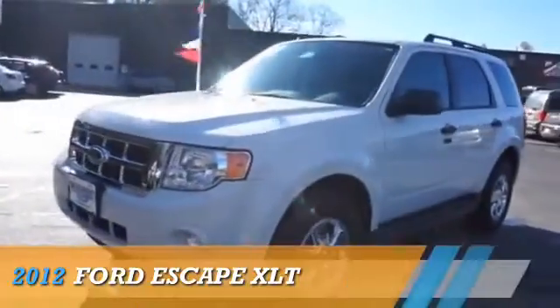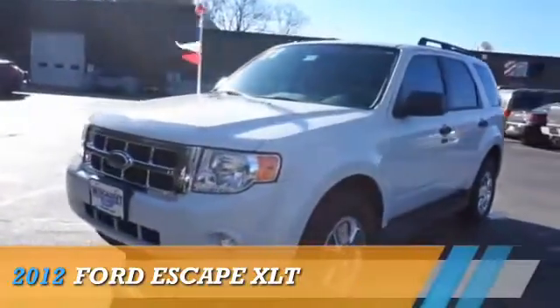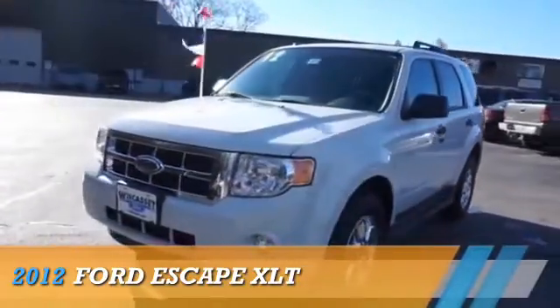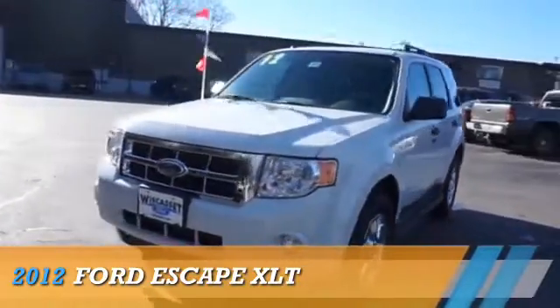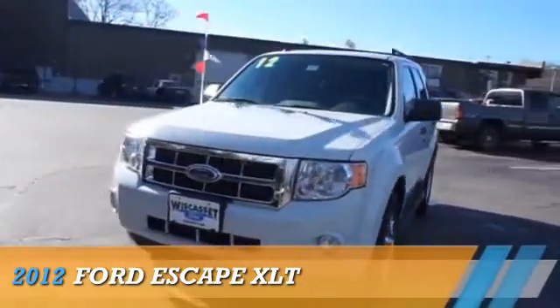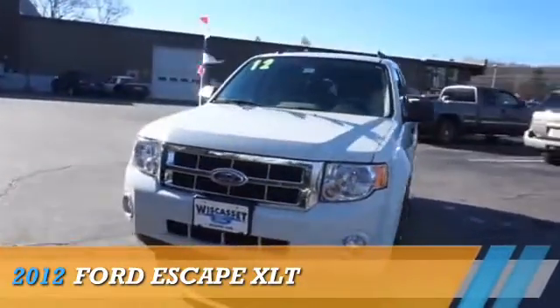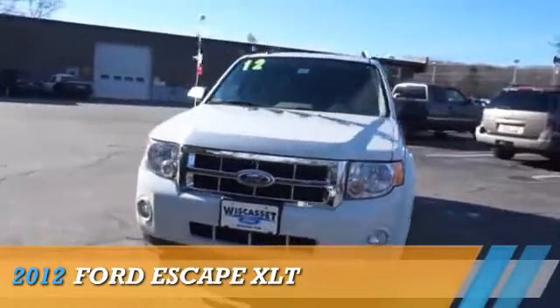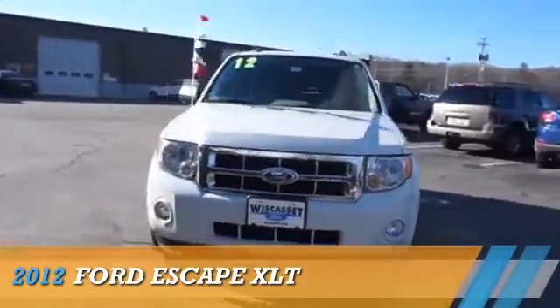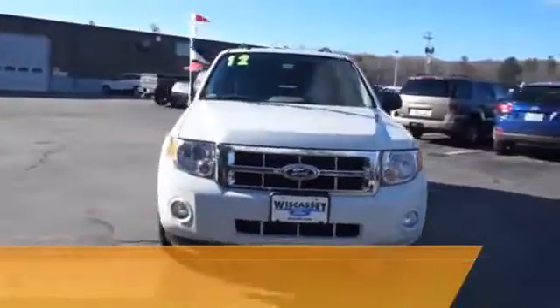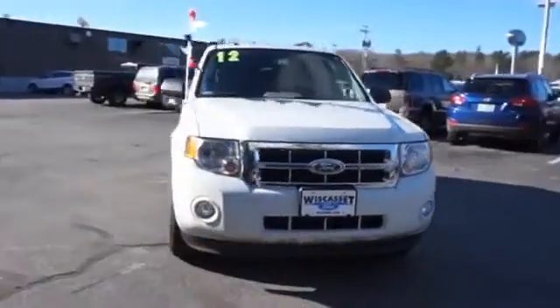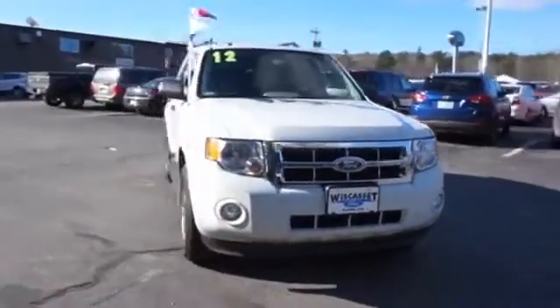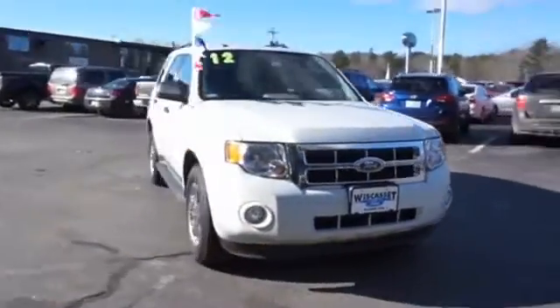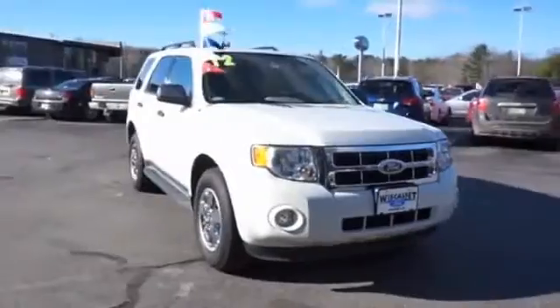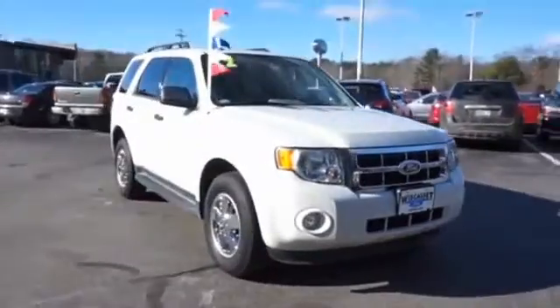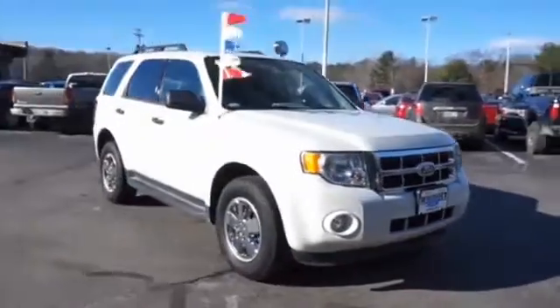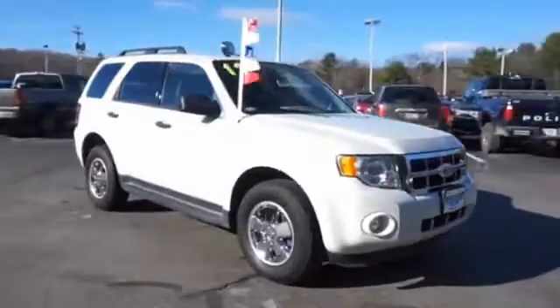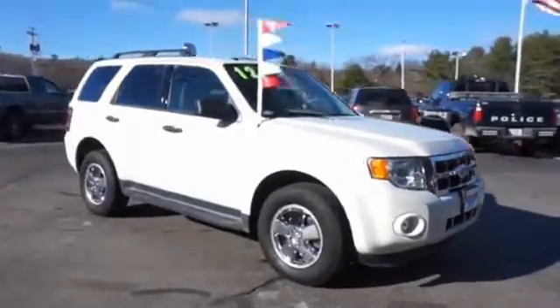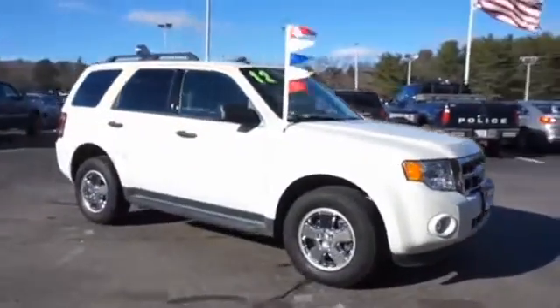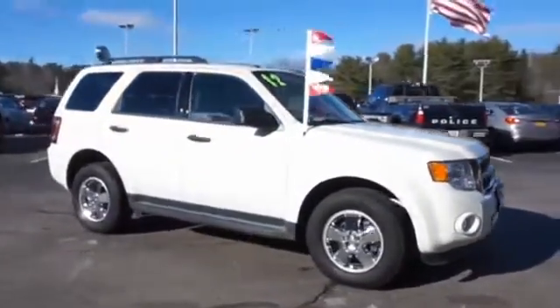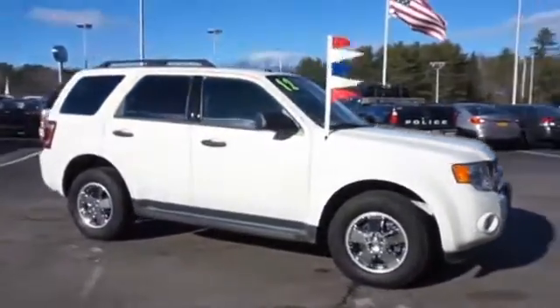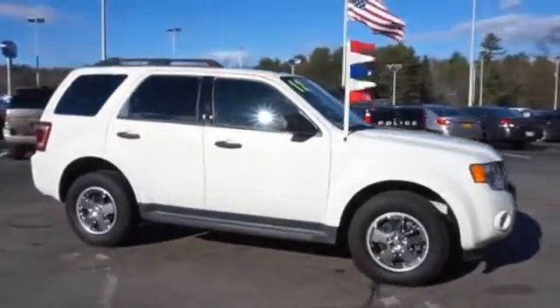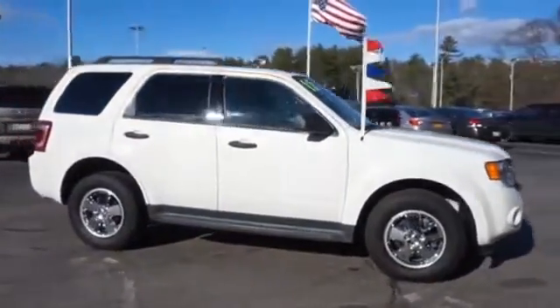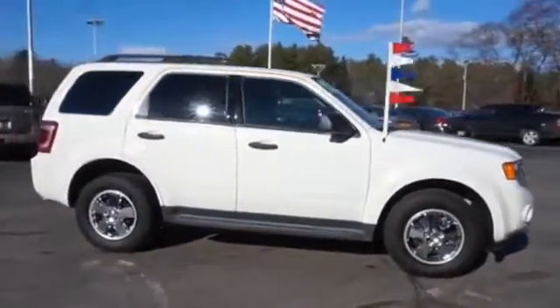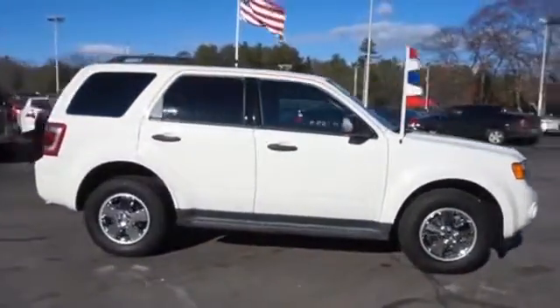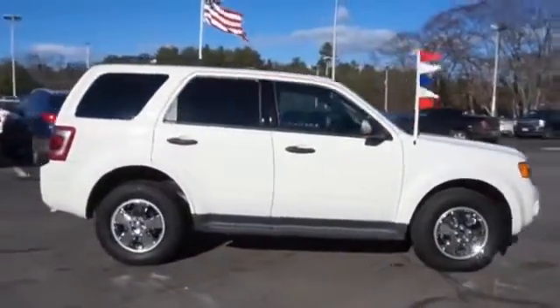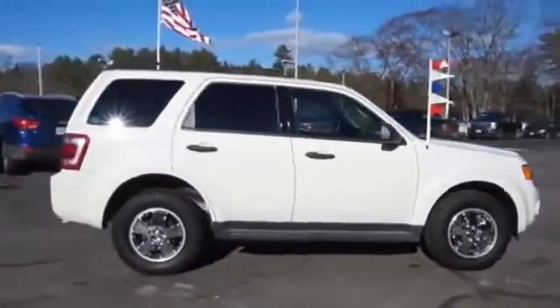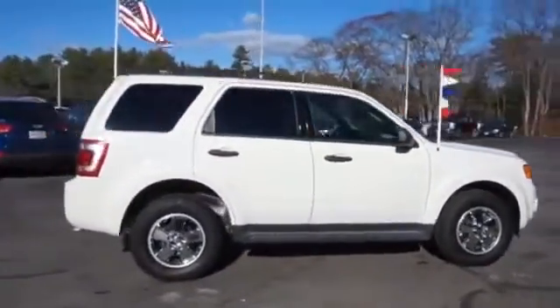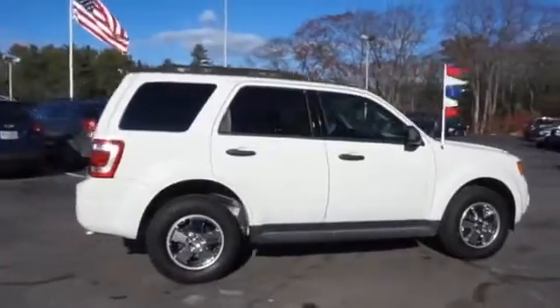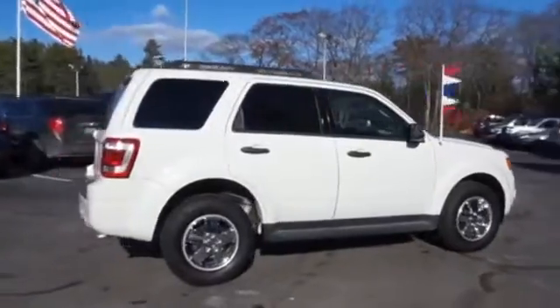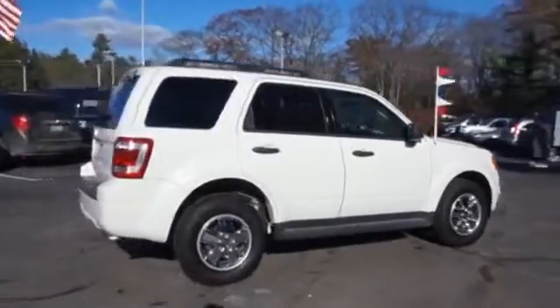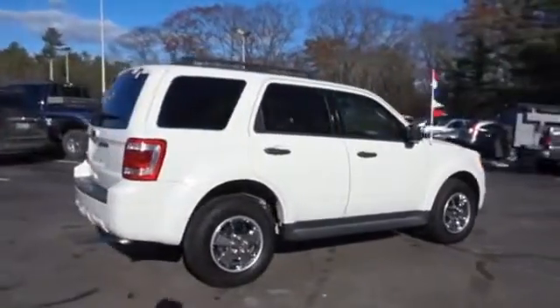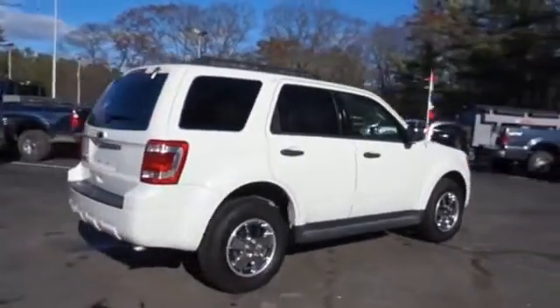Presenting the 2012 Ford Escape. It's powered by front-wheel drive, a 2.5-liter four-cylinder engine, and a six-speed automatic transmission.